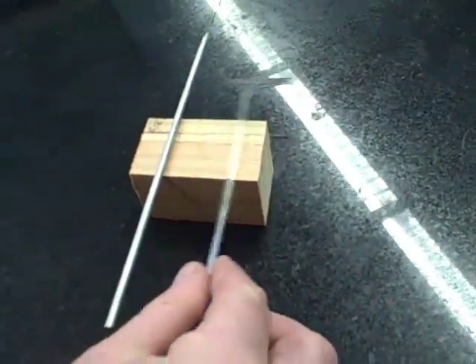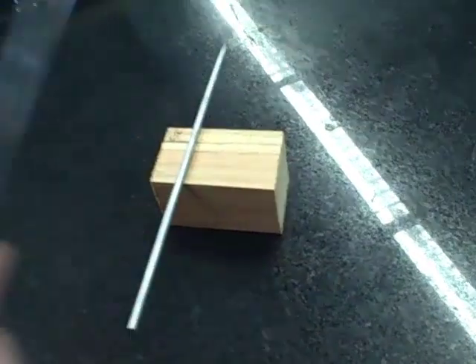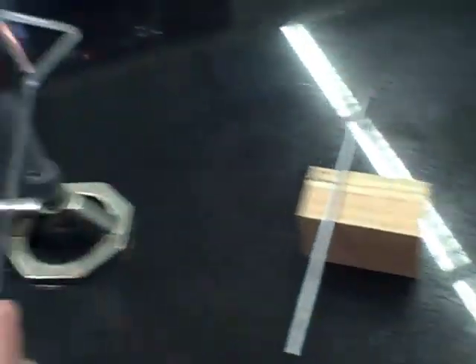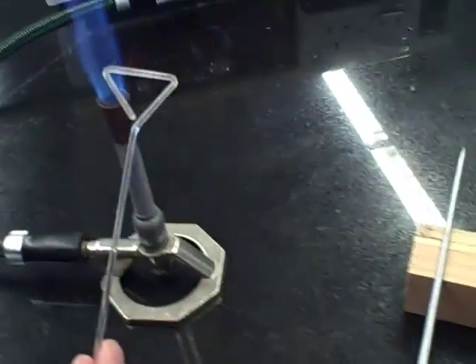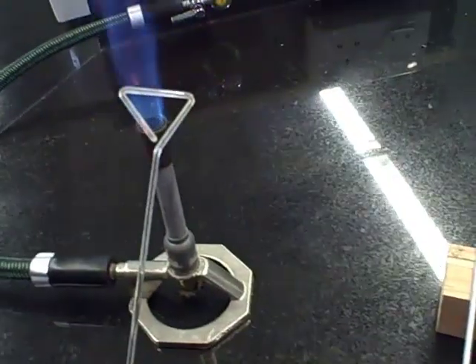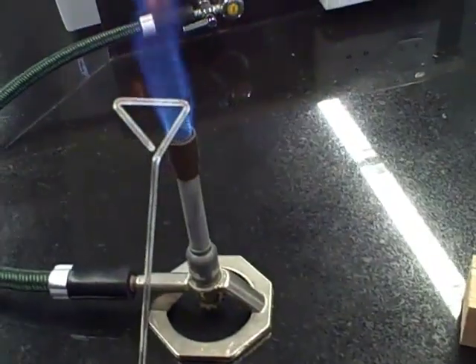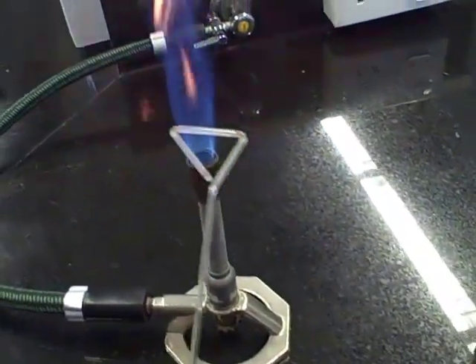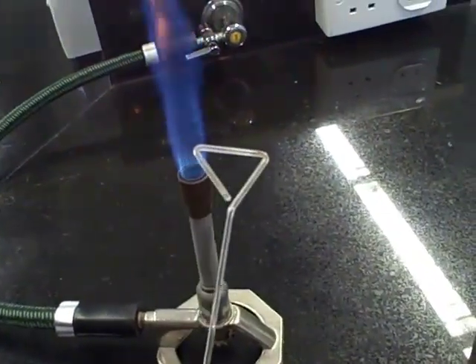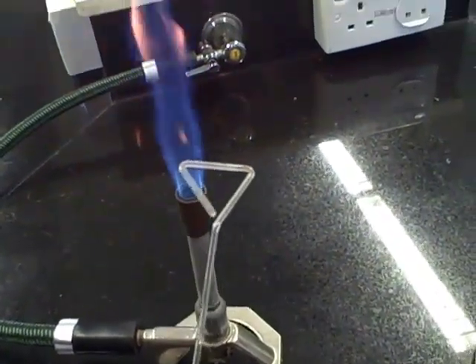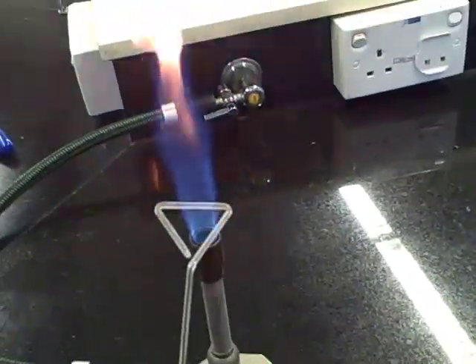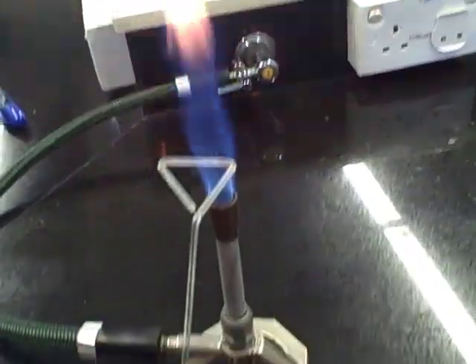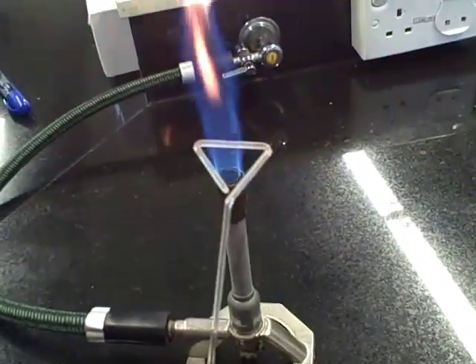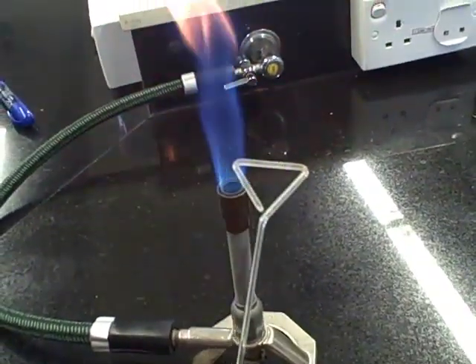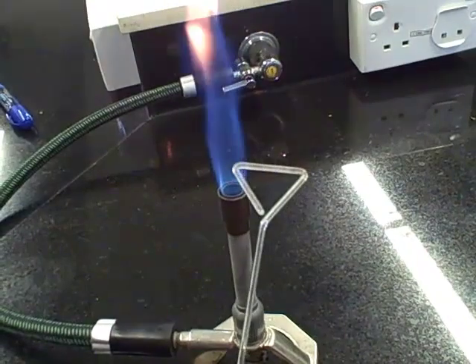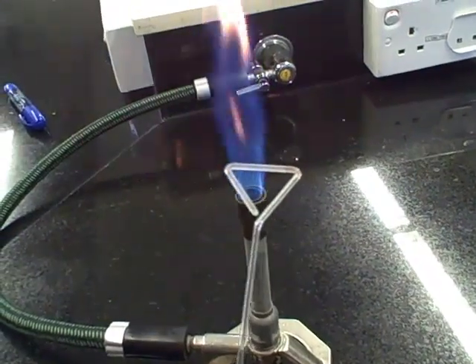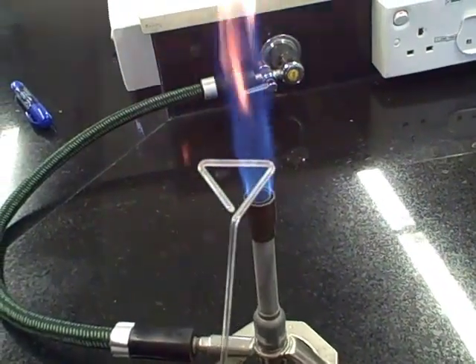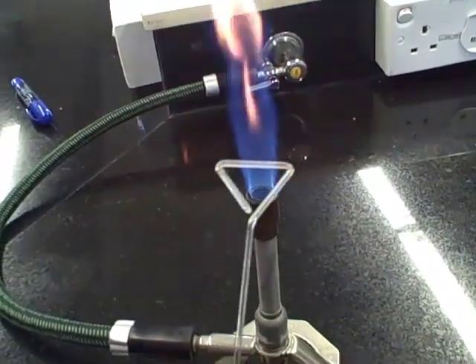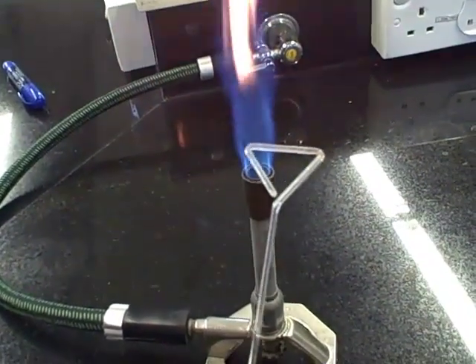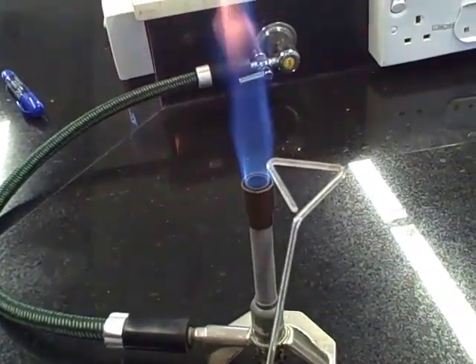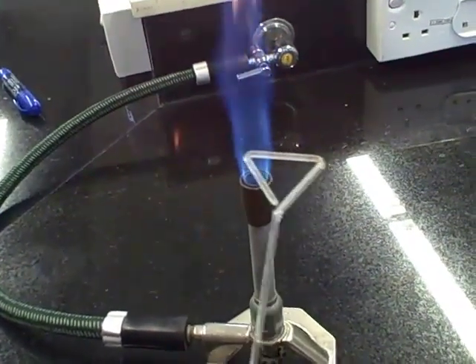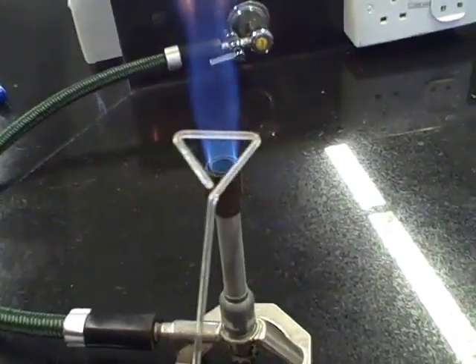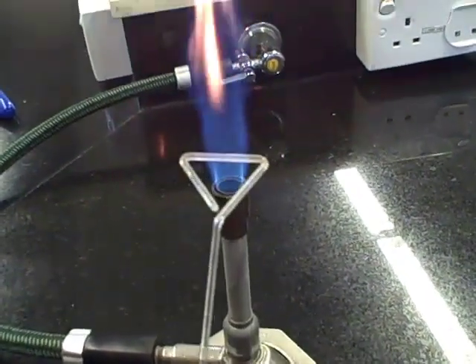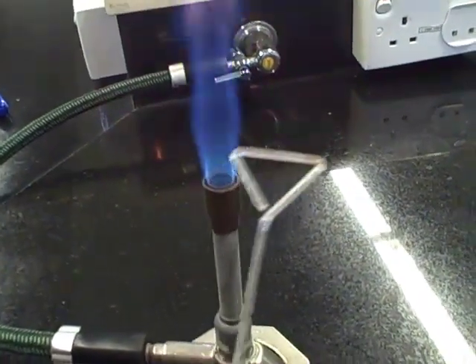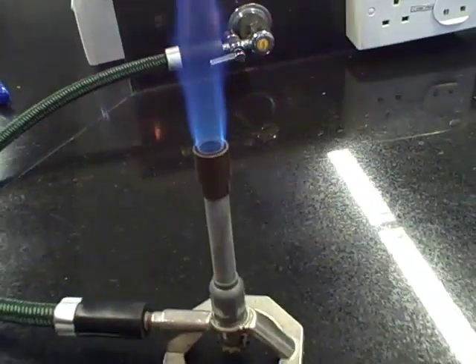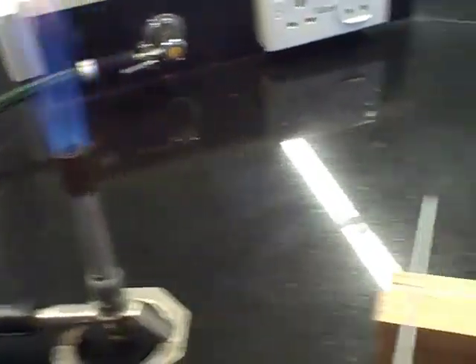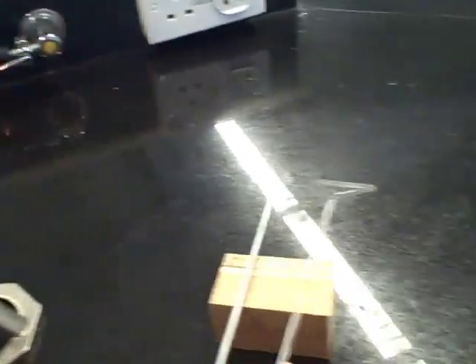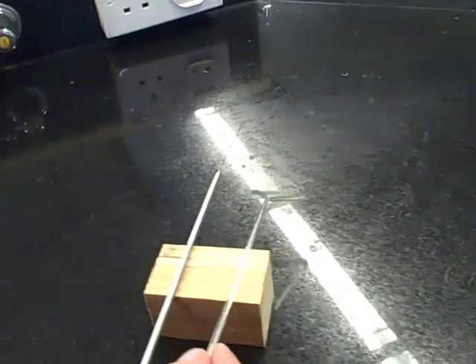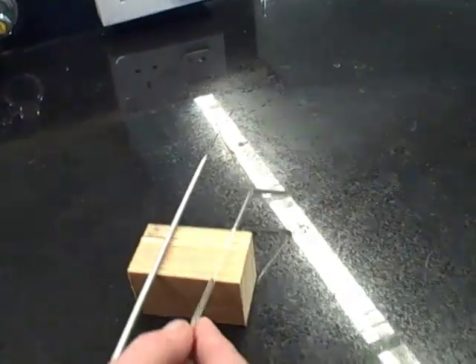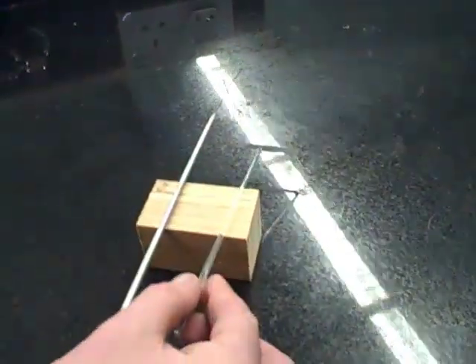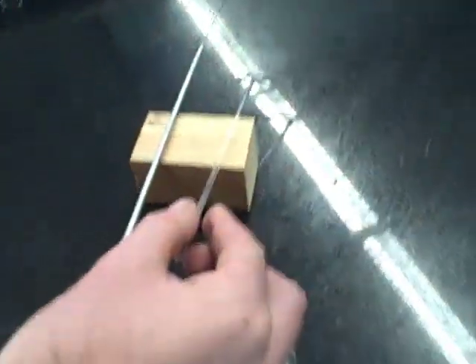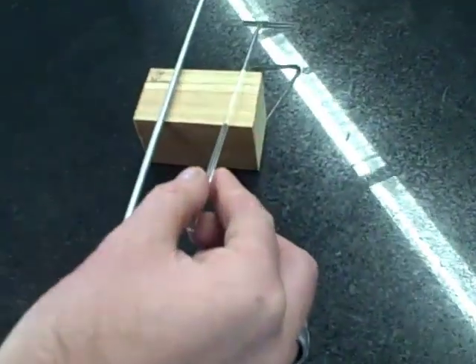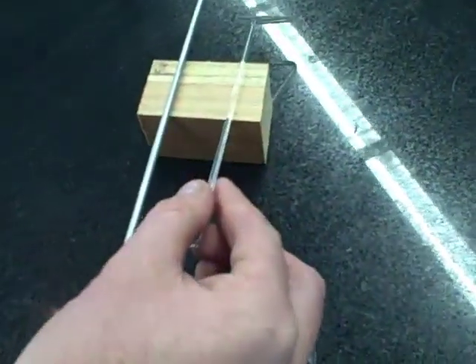Same with the glass rod — you won't see this go red unless you melt it, so just run it through the flame a few times. That will now be sterile. Don't blow on it, don't touch it, leave it sitting down.